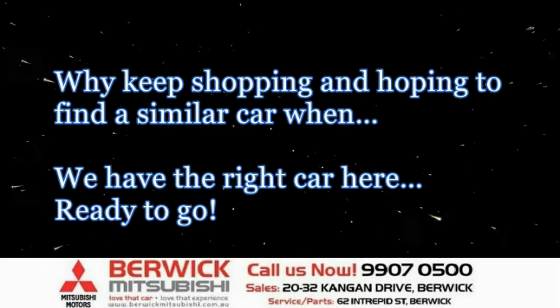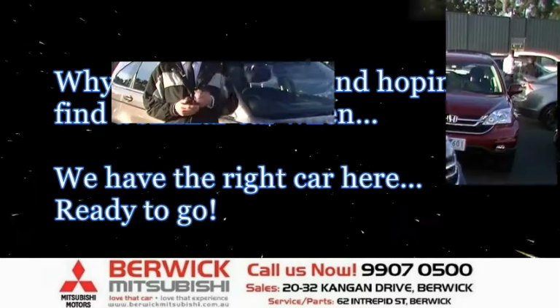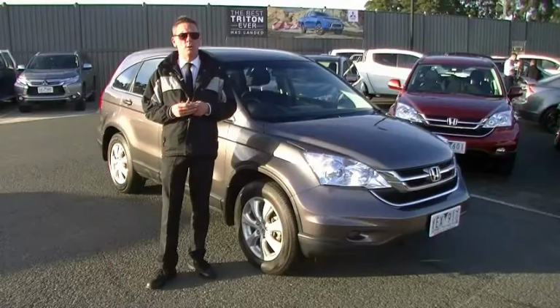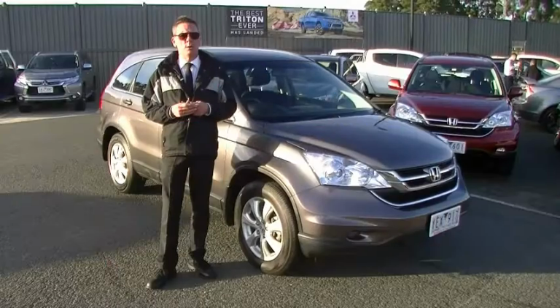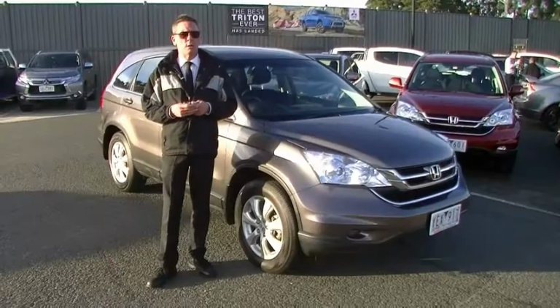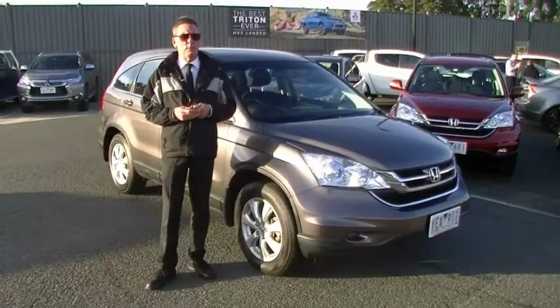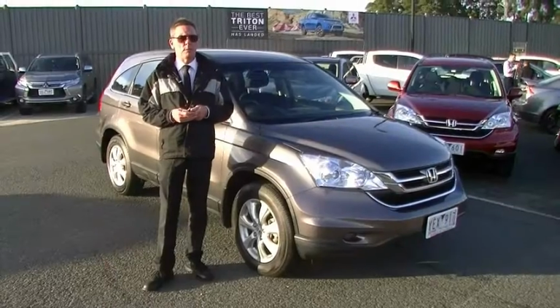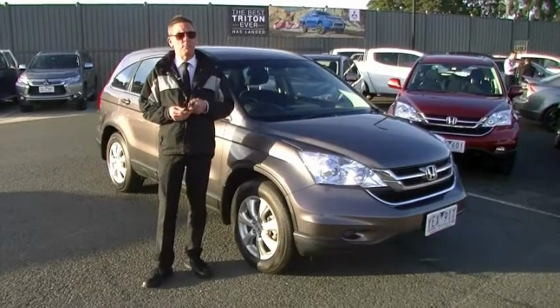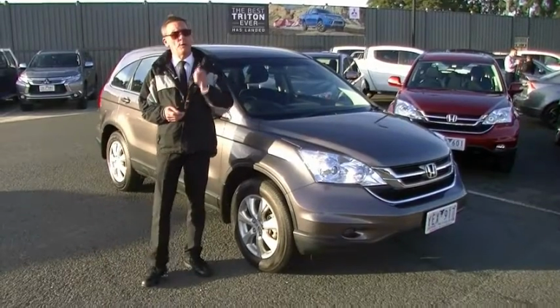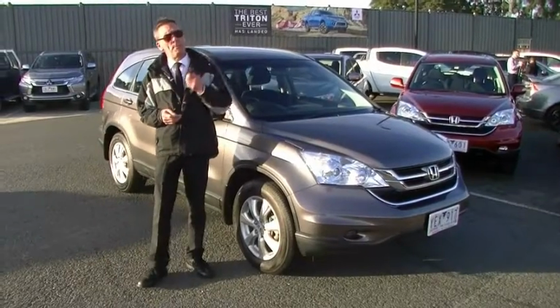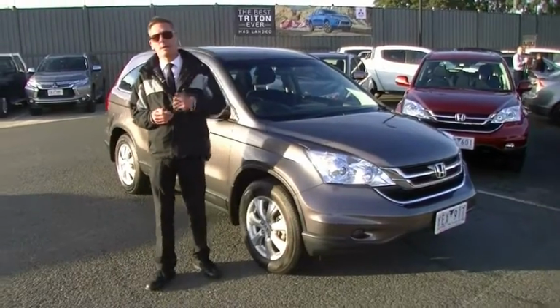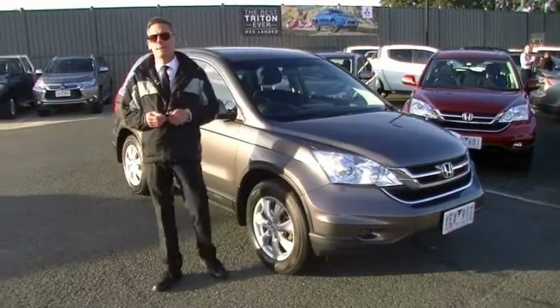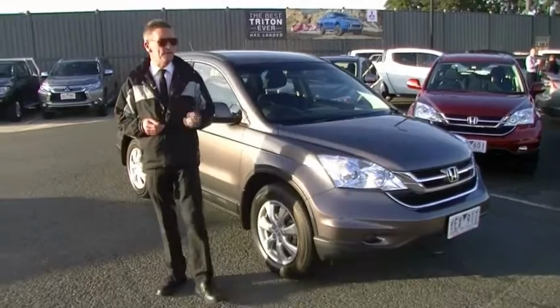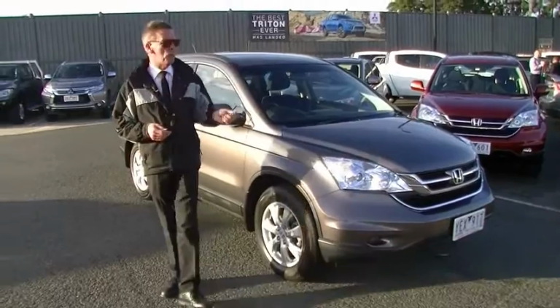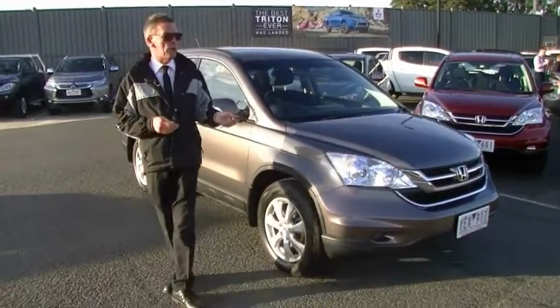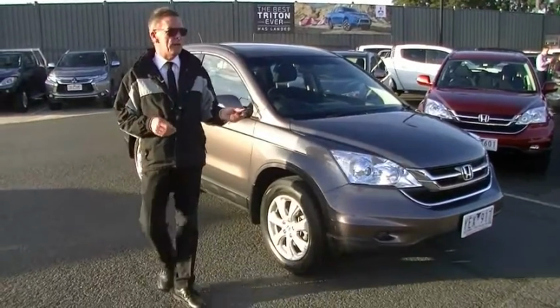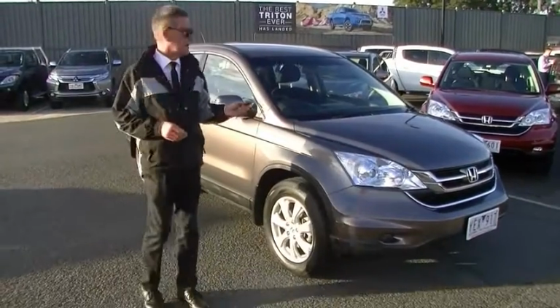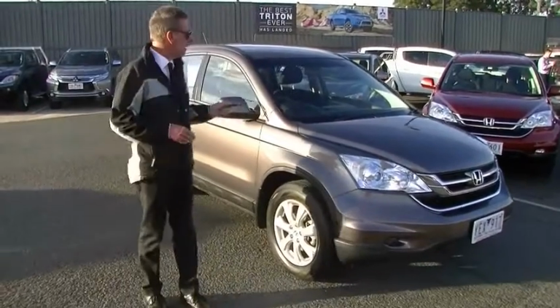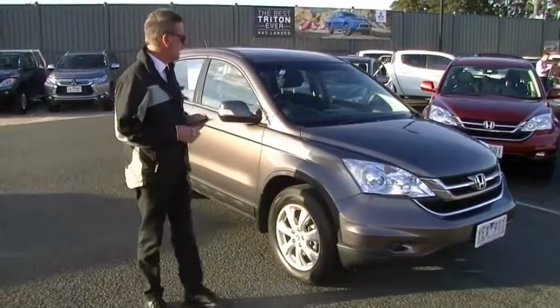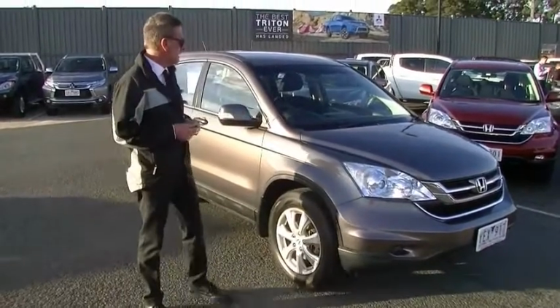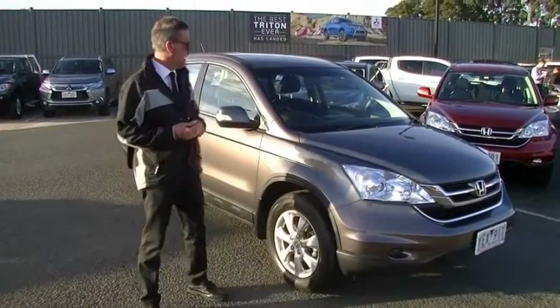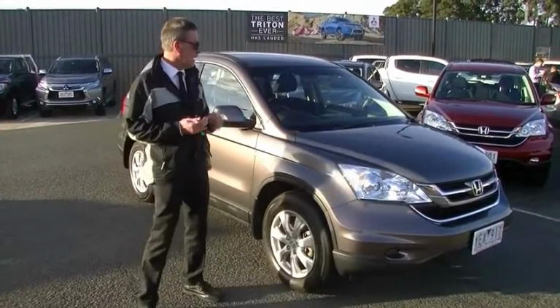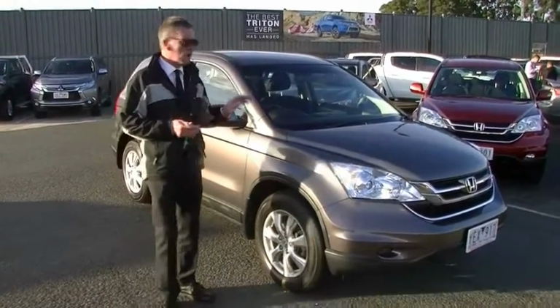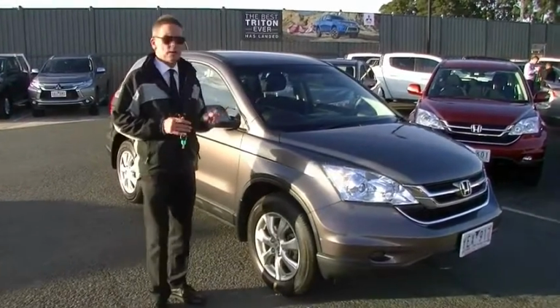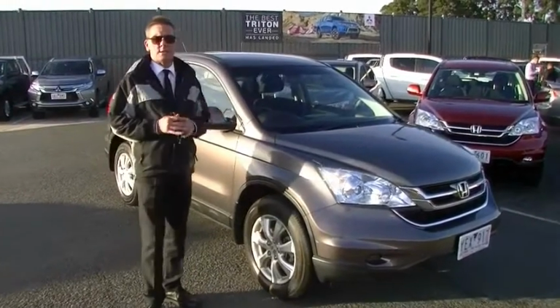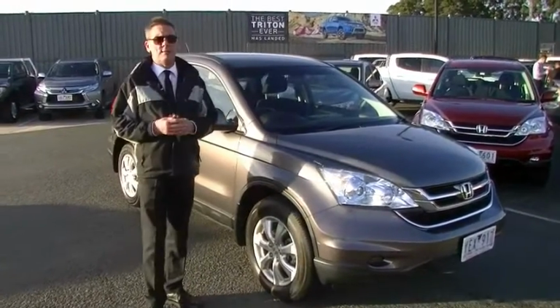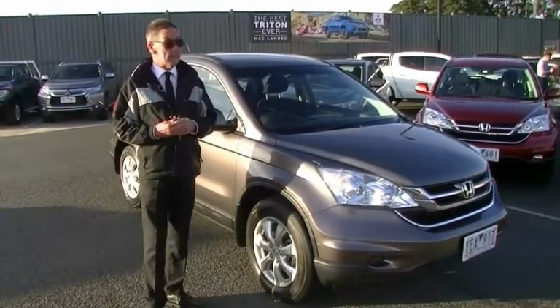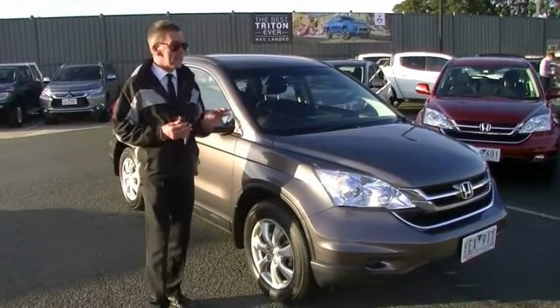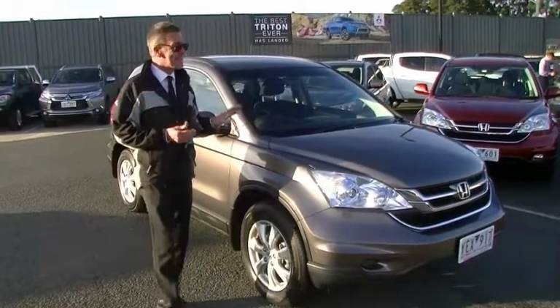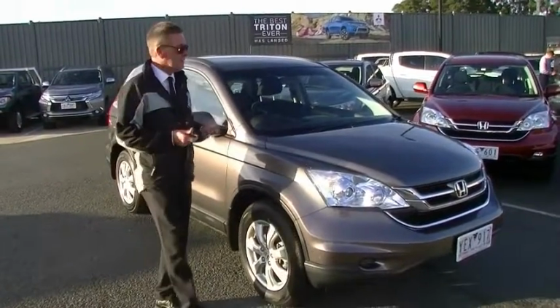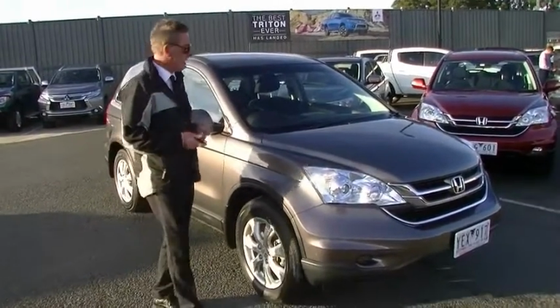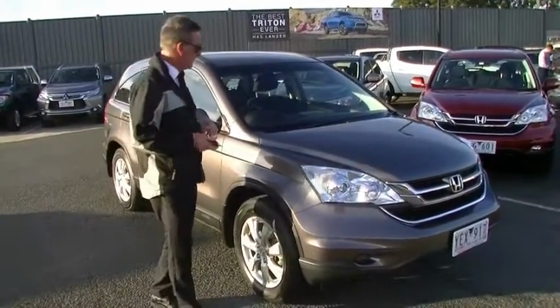Good afternoon and welcome to Berwick Mitsubishi. I'm Mark and I'm going to take you for a walk around our 2010 Honda CR-V Limited Edition this afternoon.